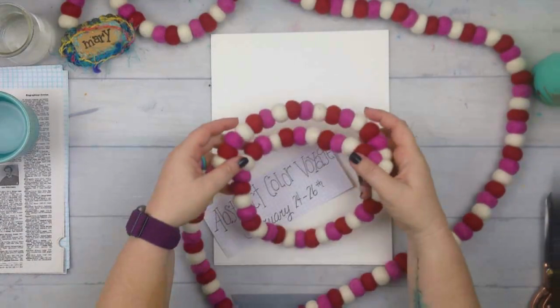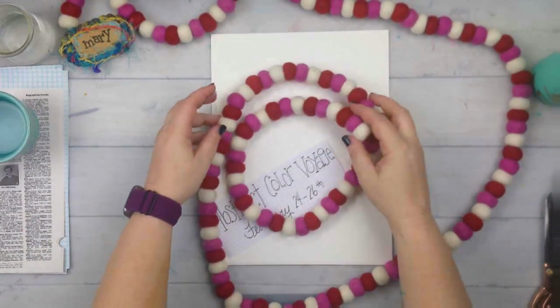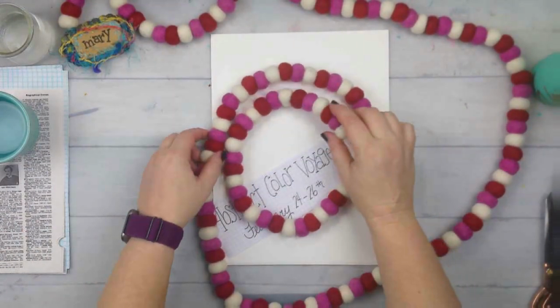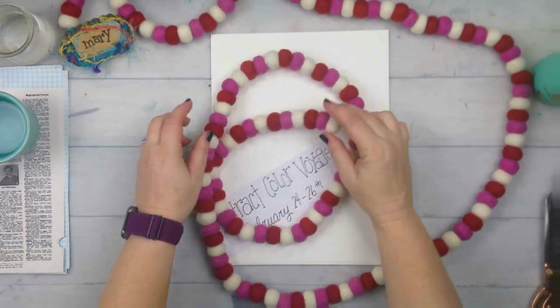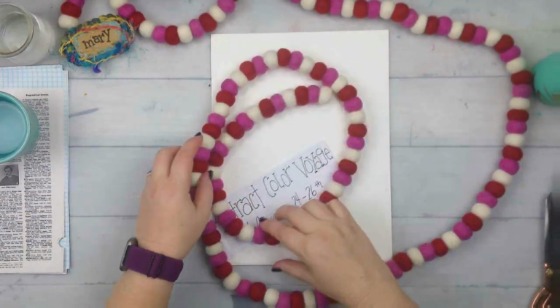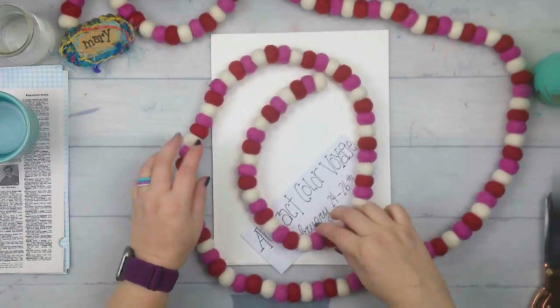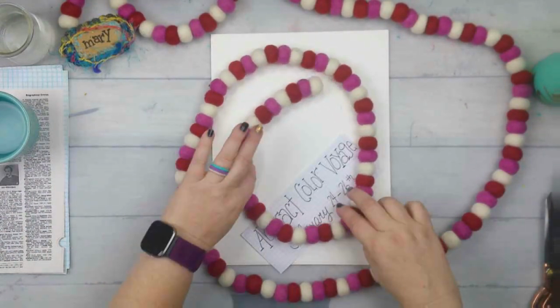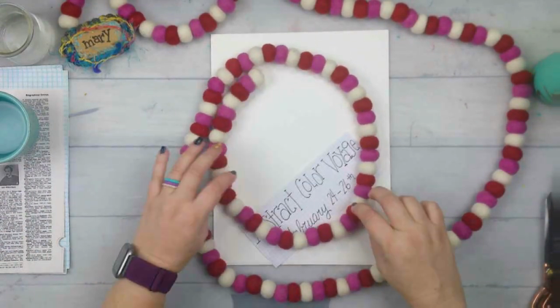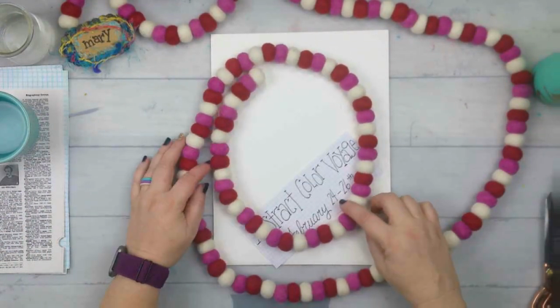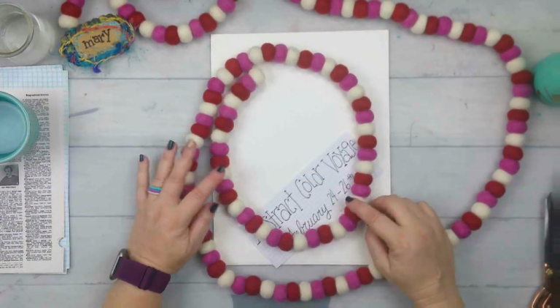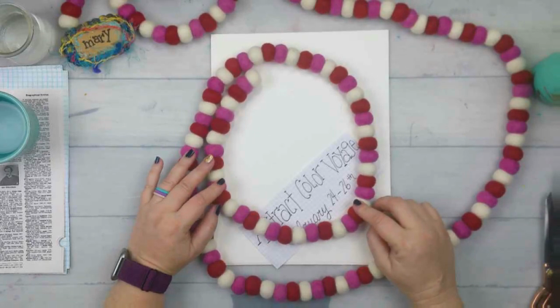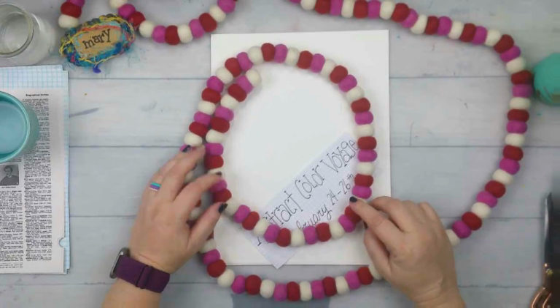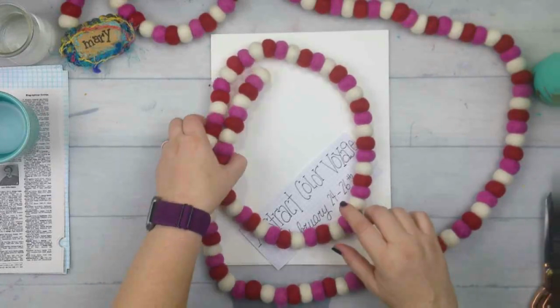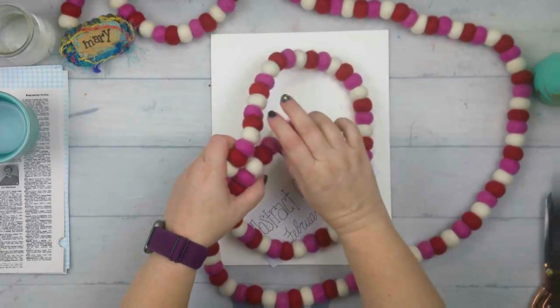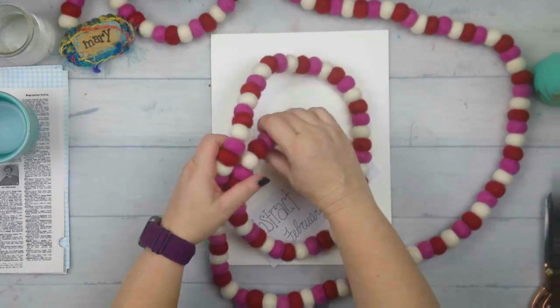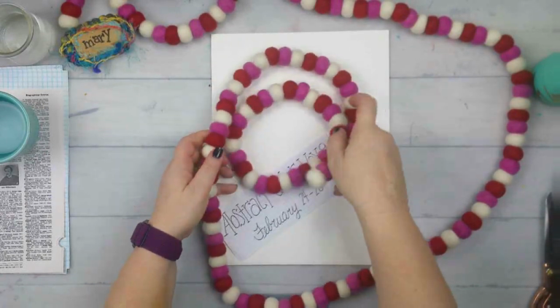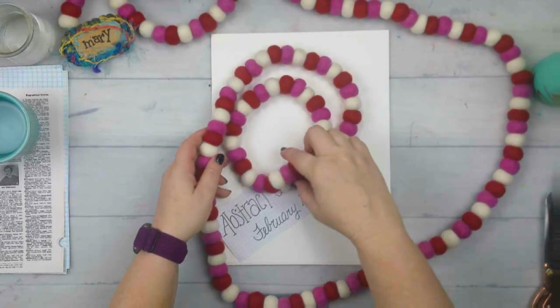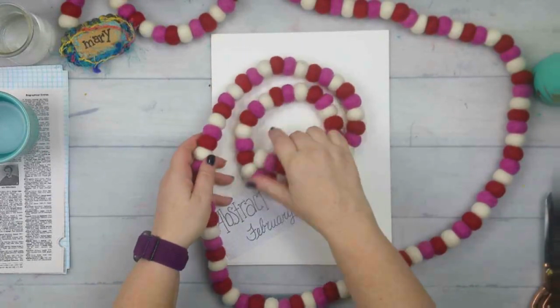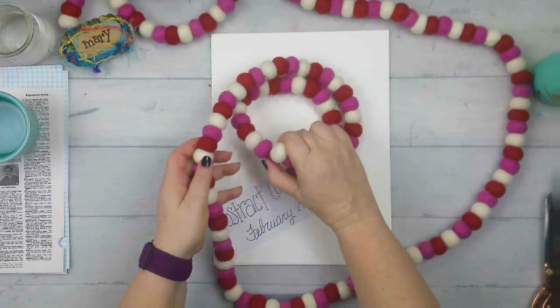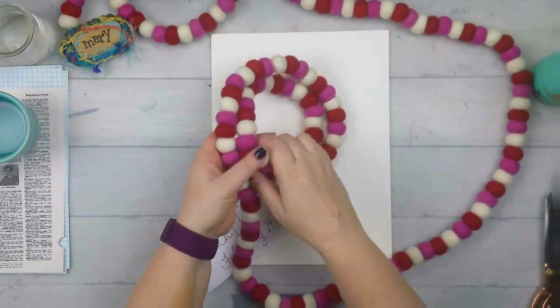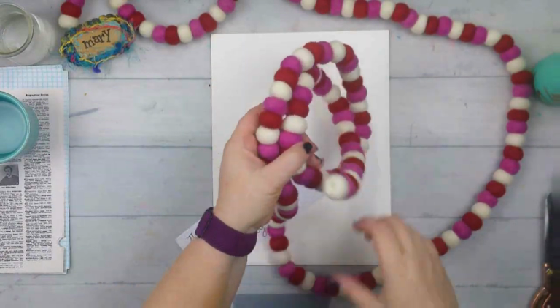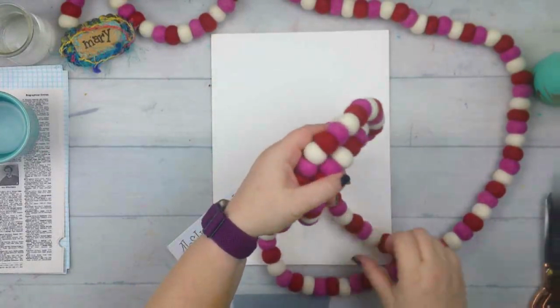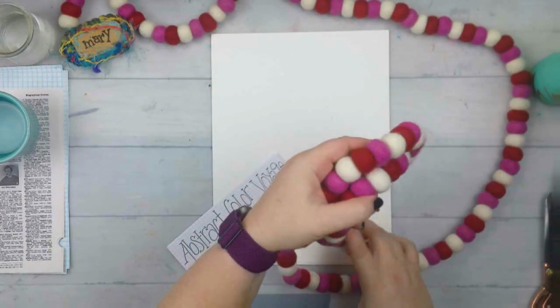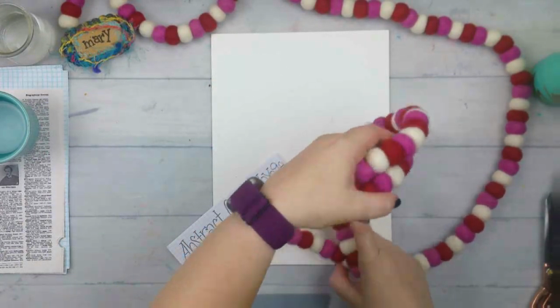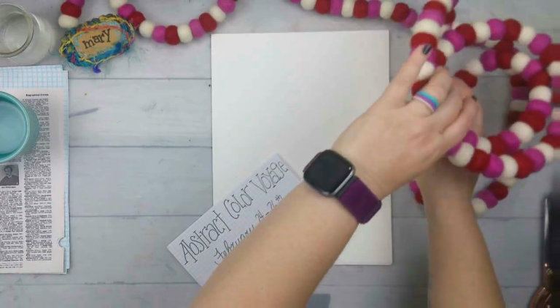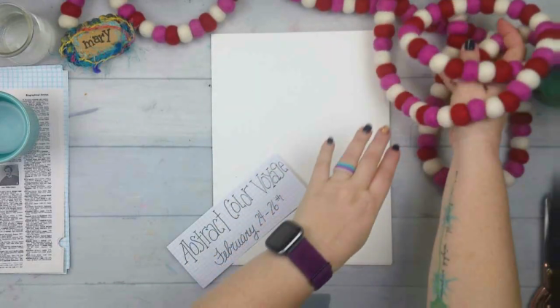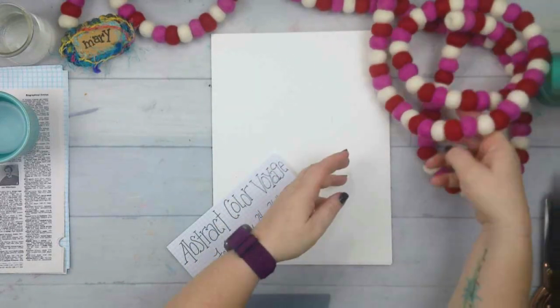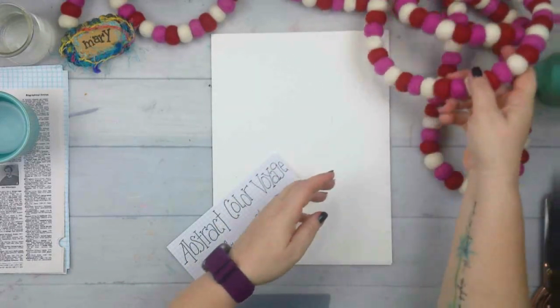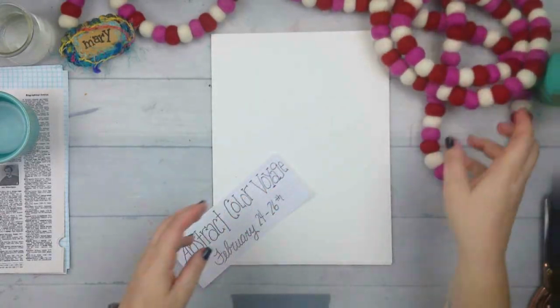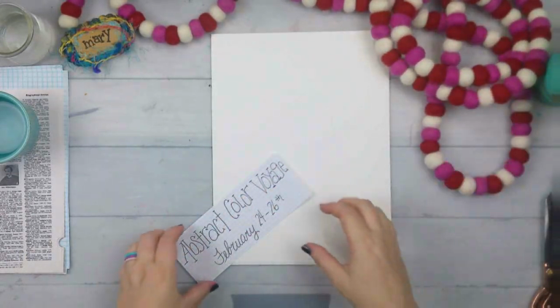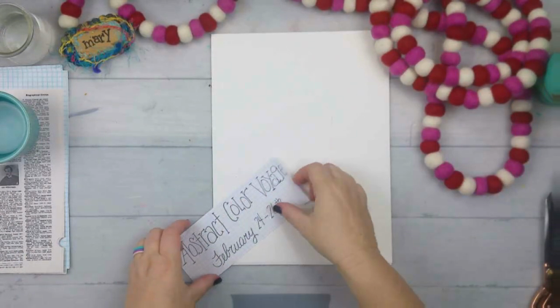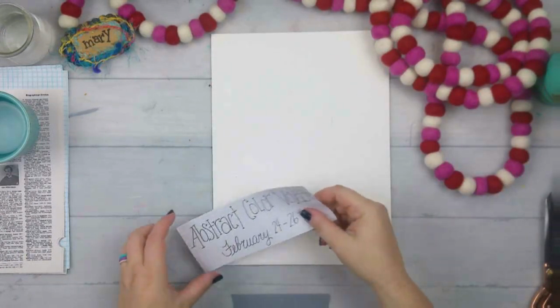If you haven't been to Trader Joe's, or if you have a Trader Joe's, they have these felt garlands and I love them. I get them every season when they have them, and now they have a Valentine's Day one, so you have to get it.